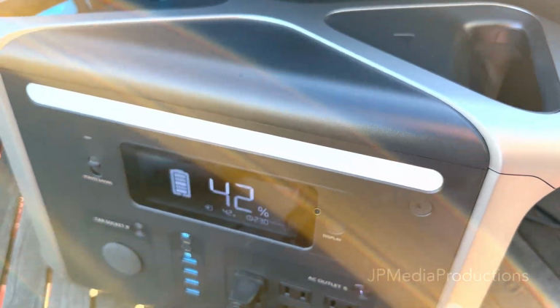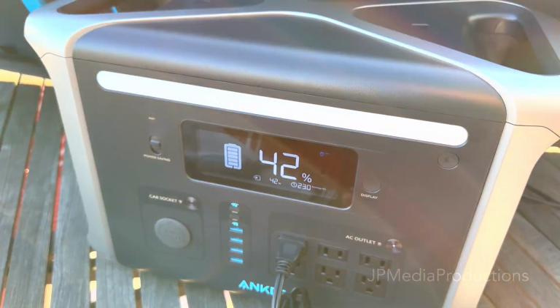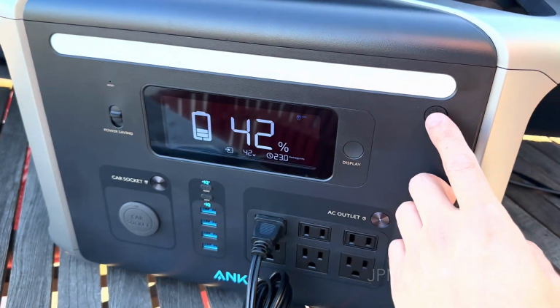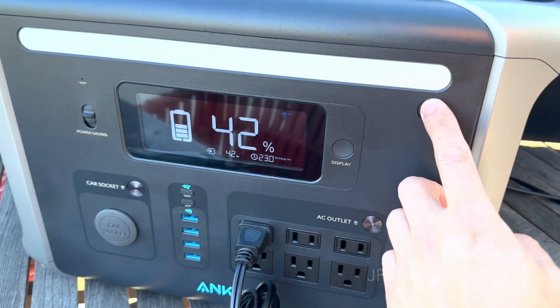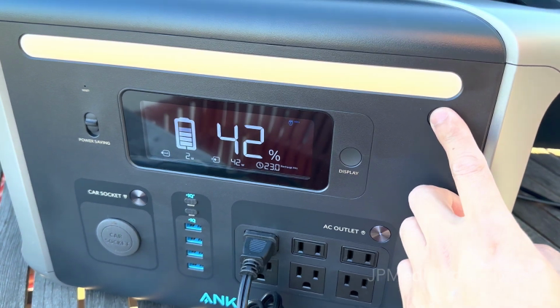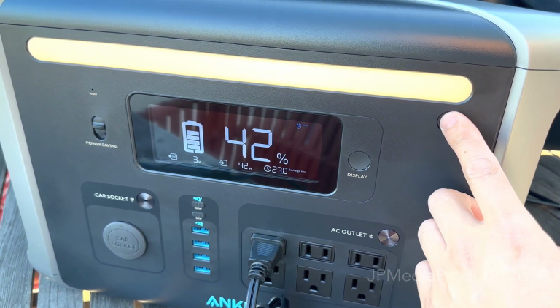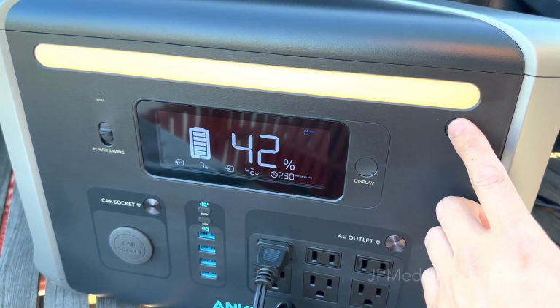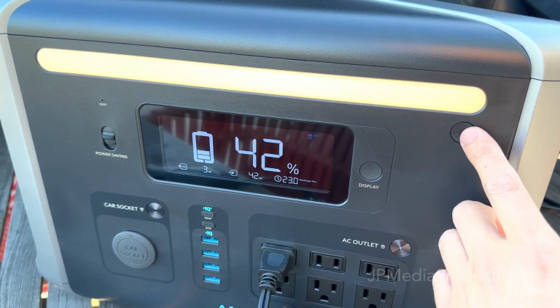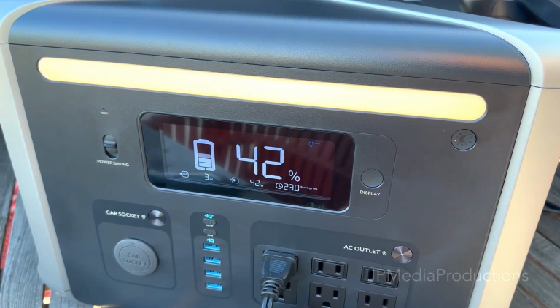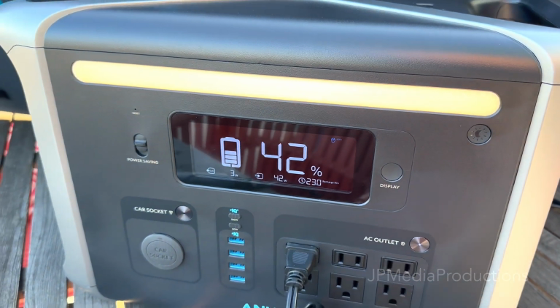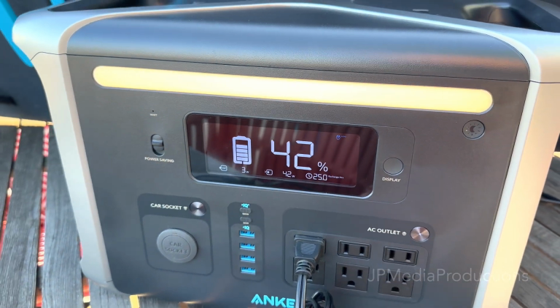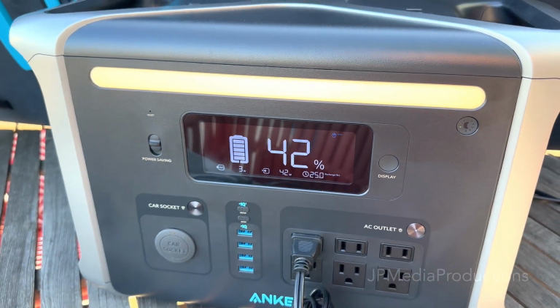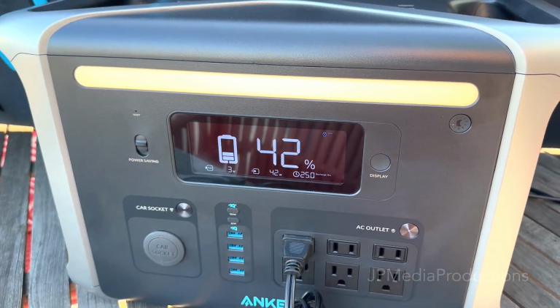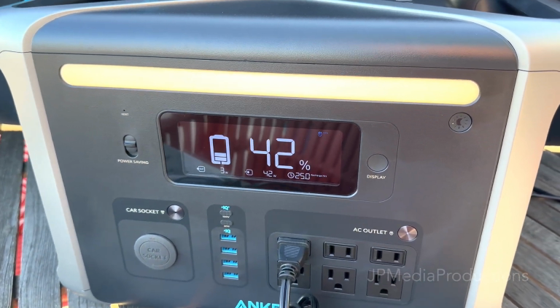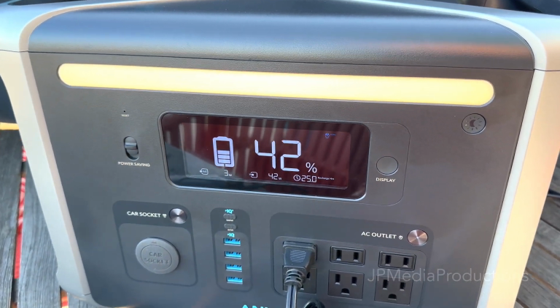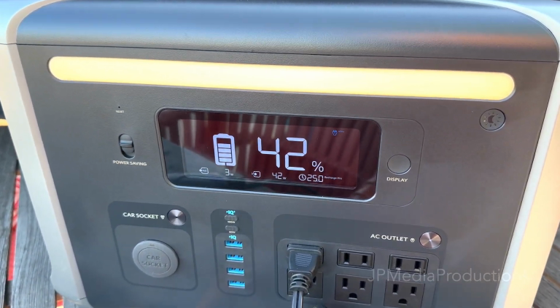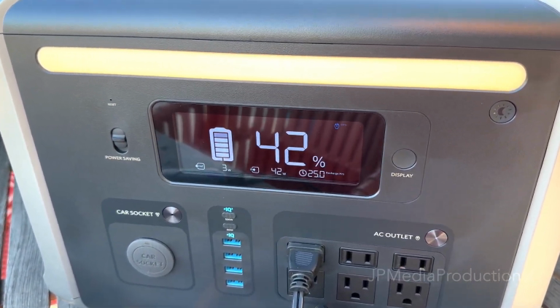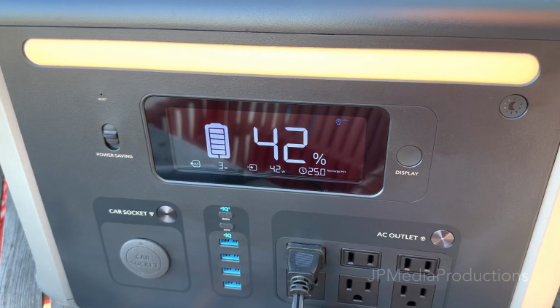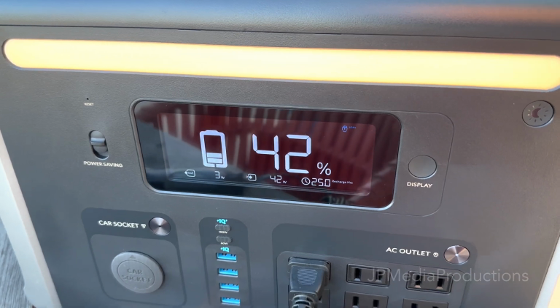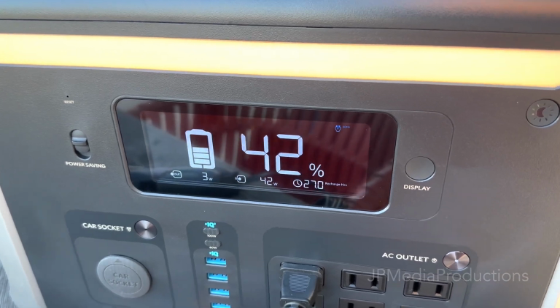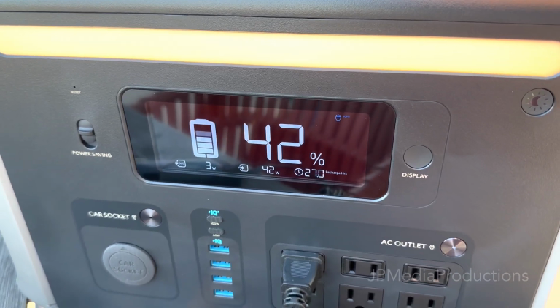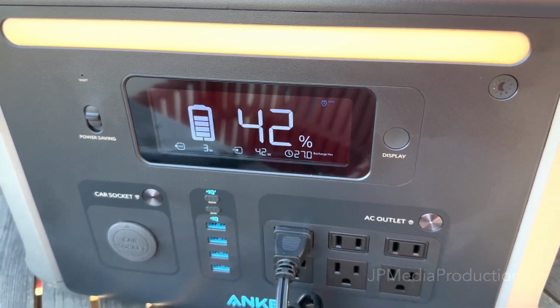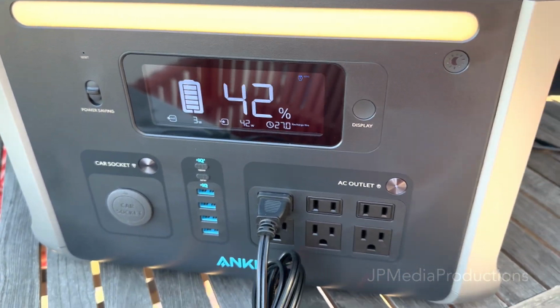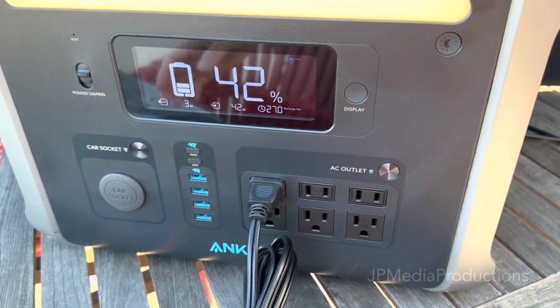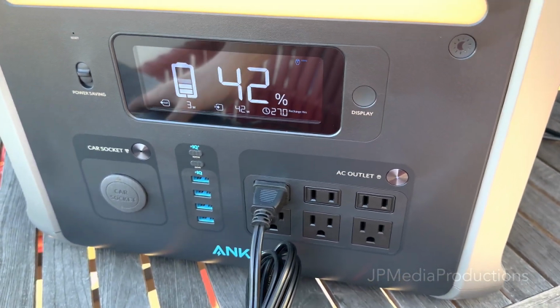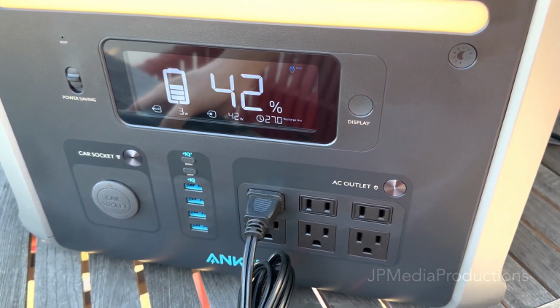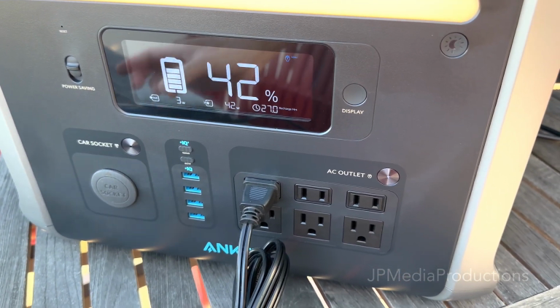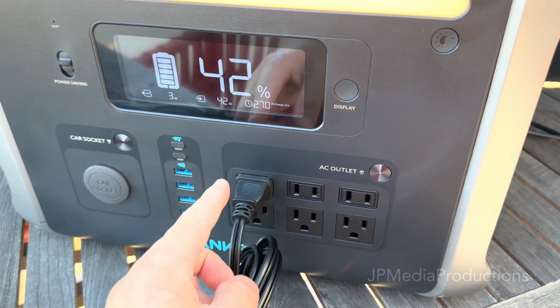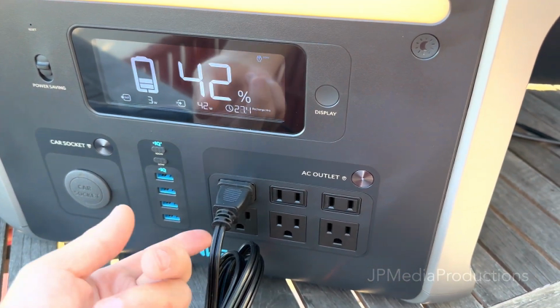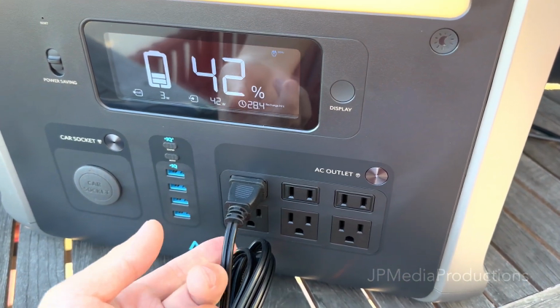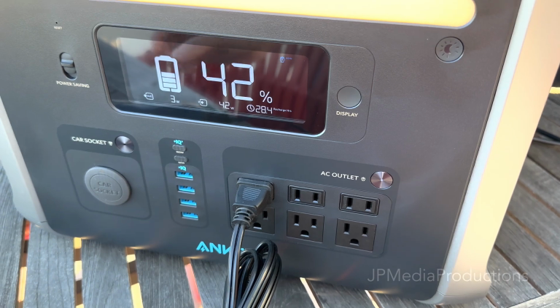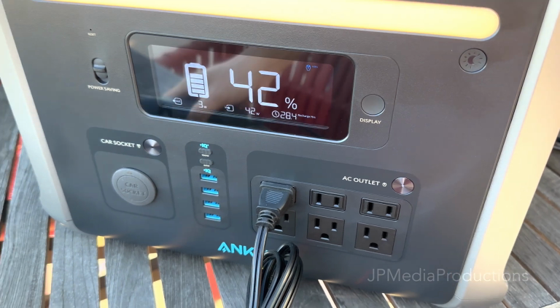Let's turn on the little front light — we are drawing 3 watts of power and charging at 42 watts. It's kind of interesting when you look at the math: if you put a higher load on here, say a 250-watt heat gun...